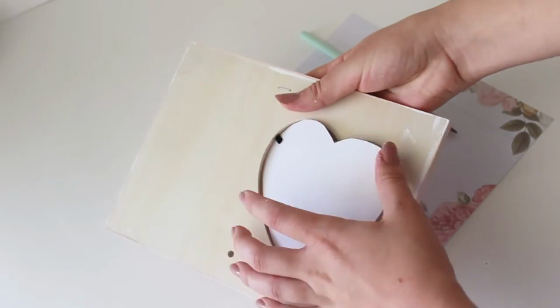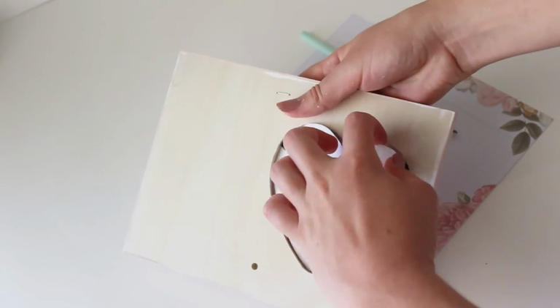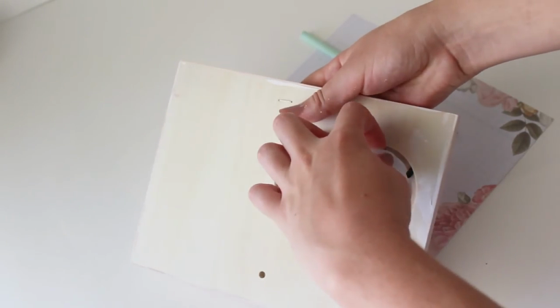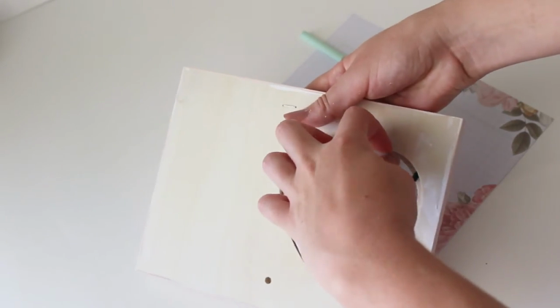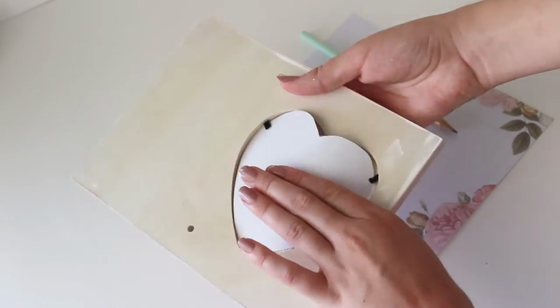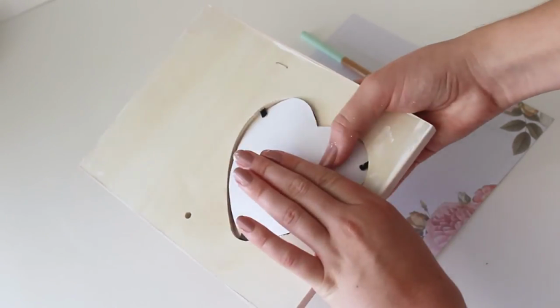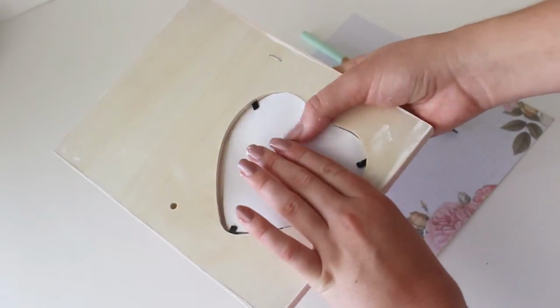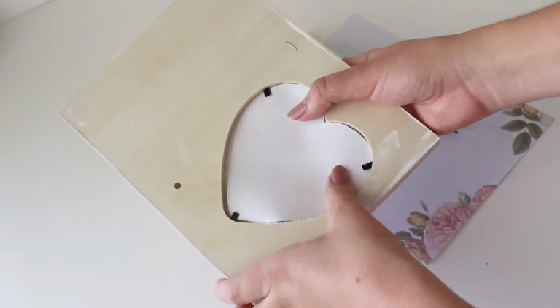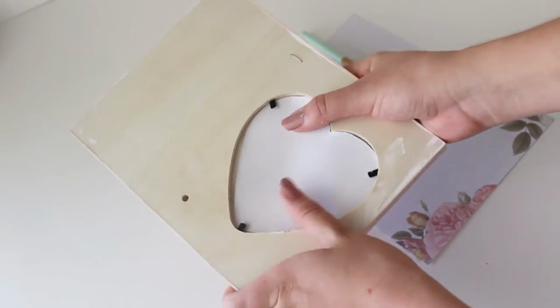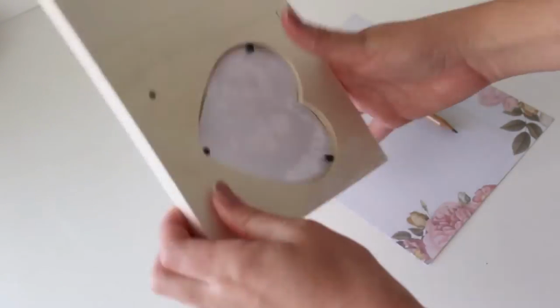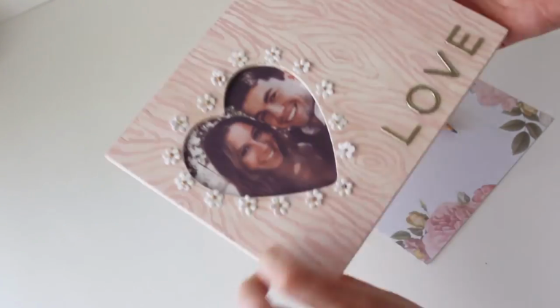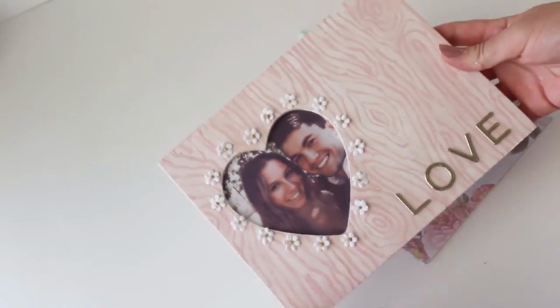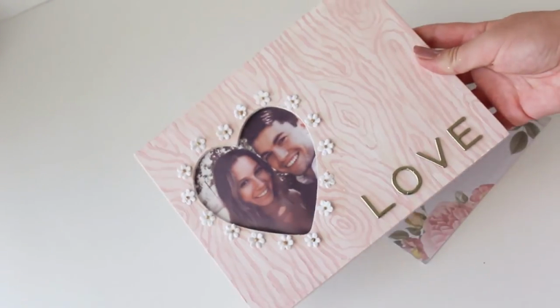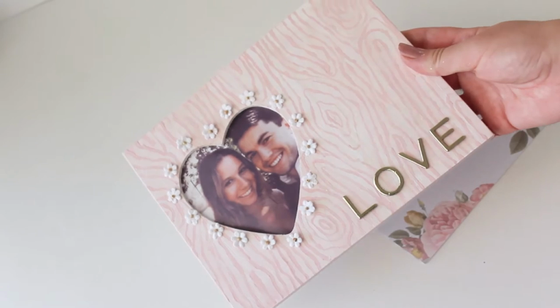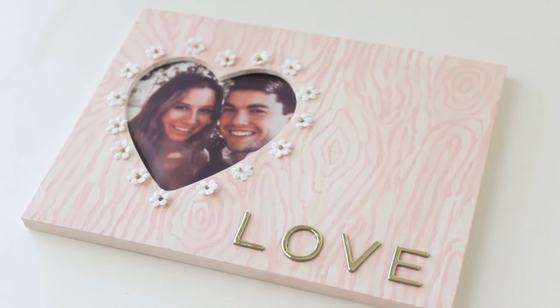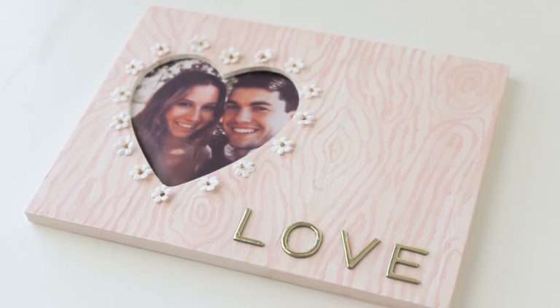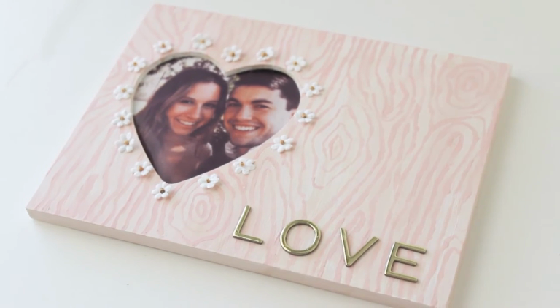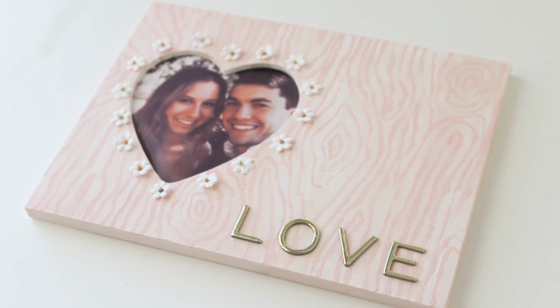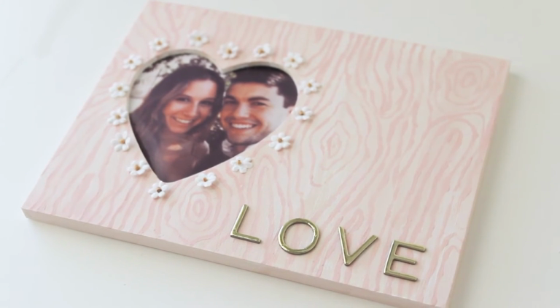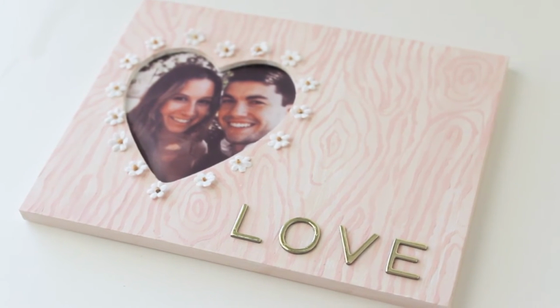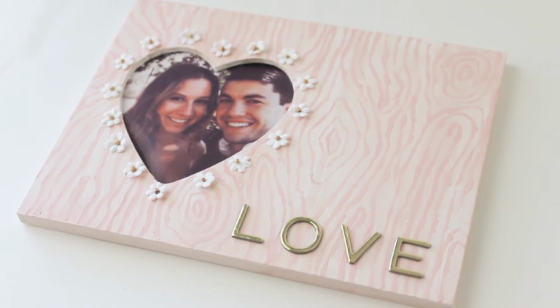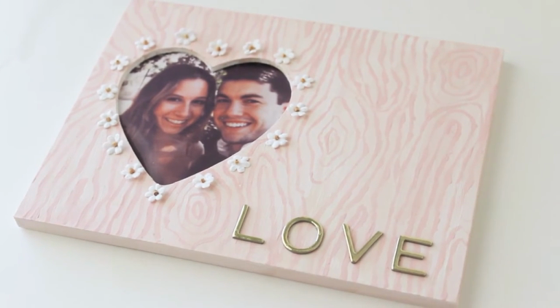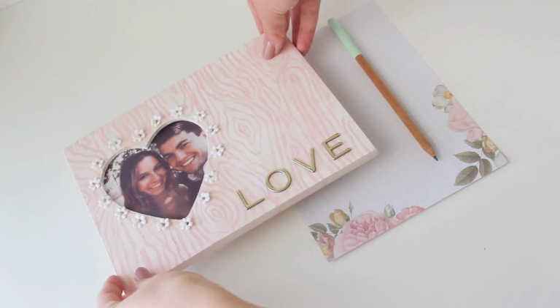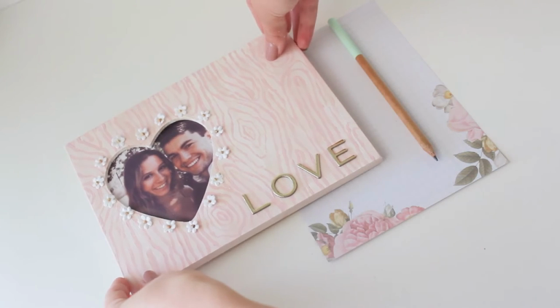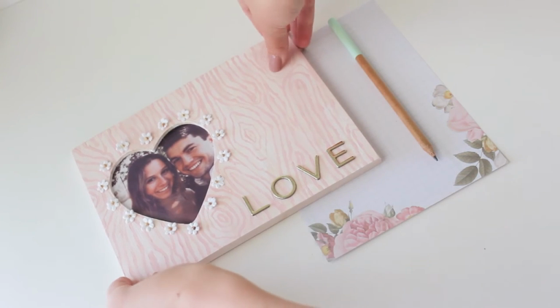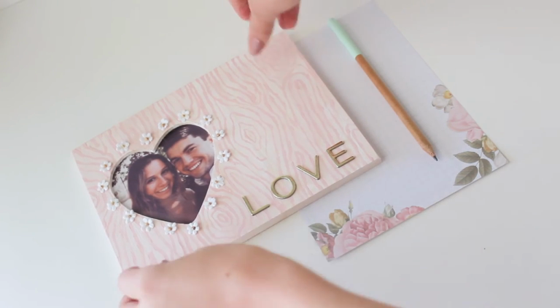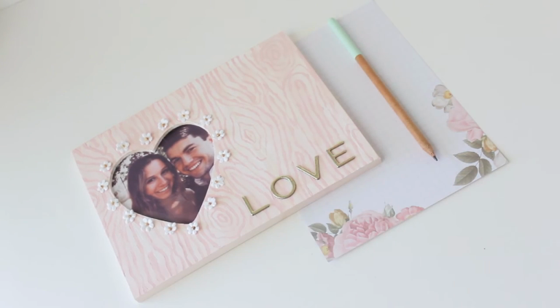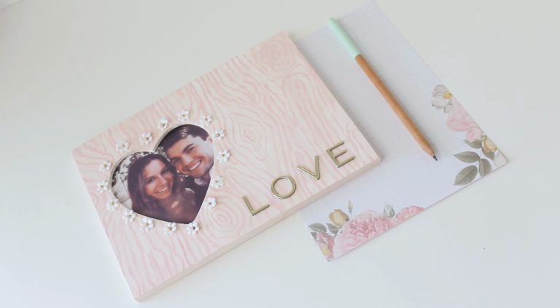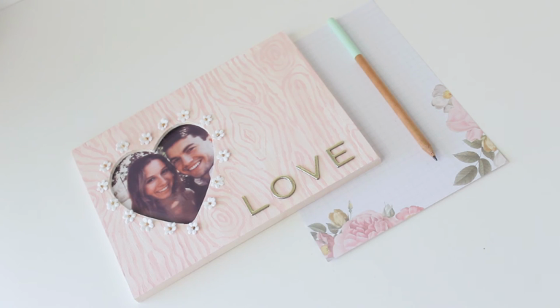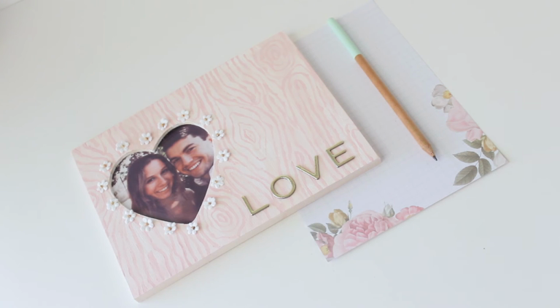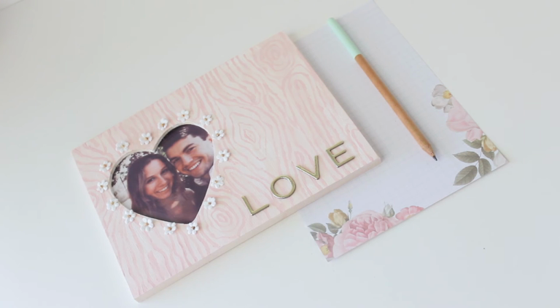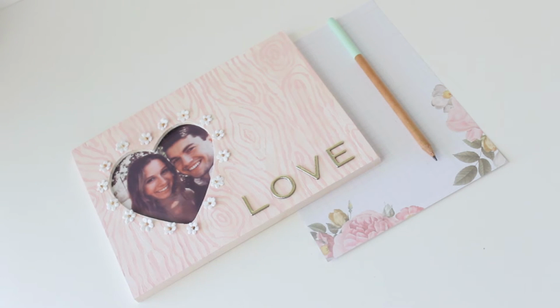And to finish this DIY, all you've got to do is put that picture in your frame and you have a beautiful frame ready to give to a loved one or your best friend, whoever you want.